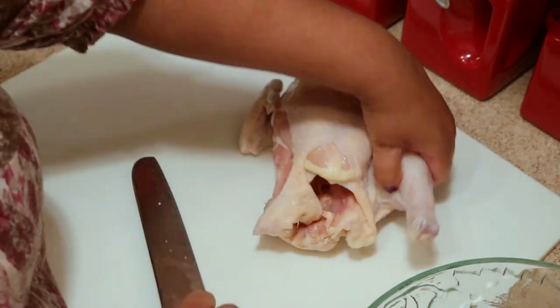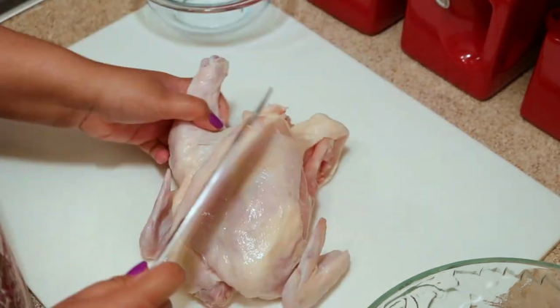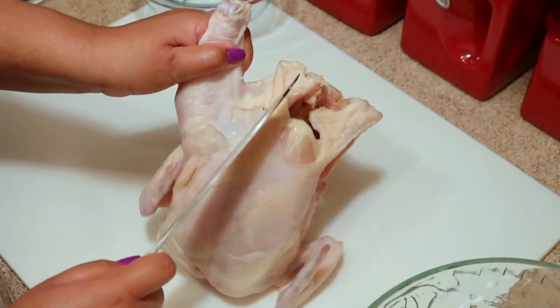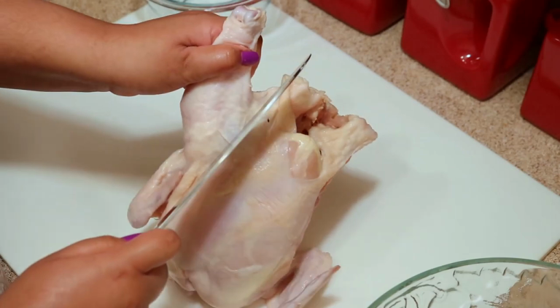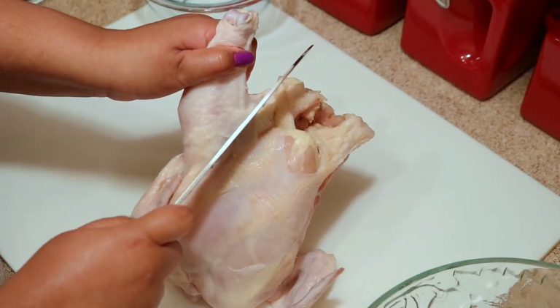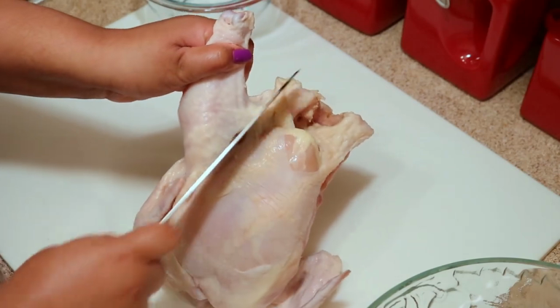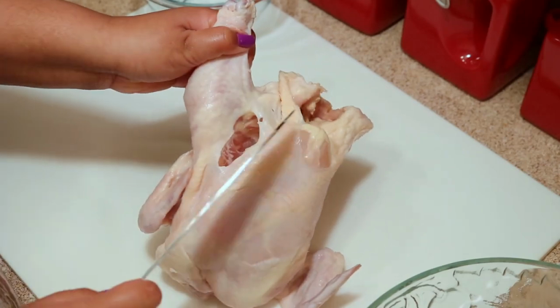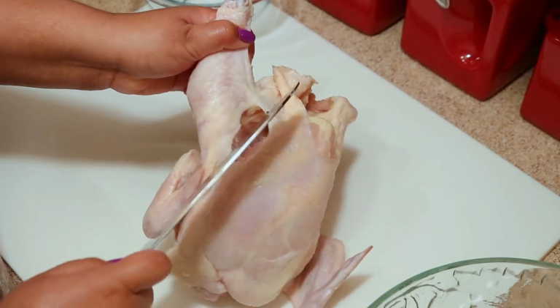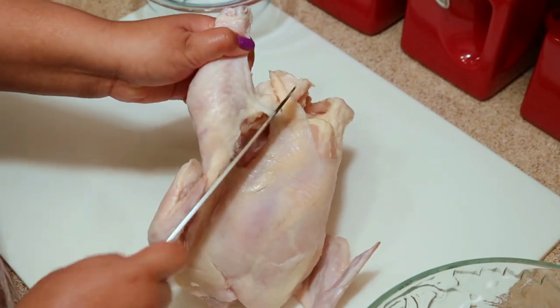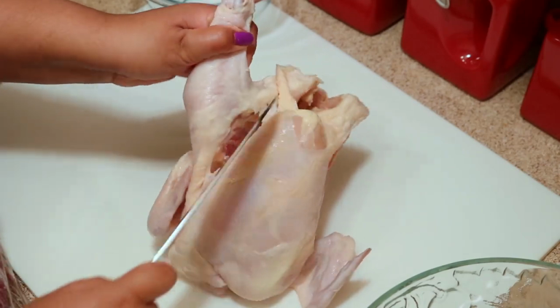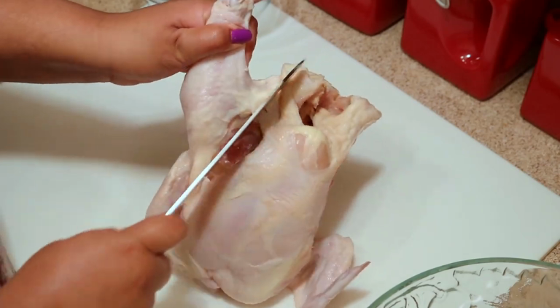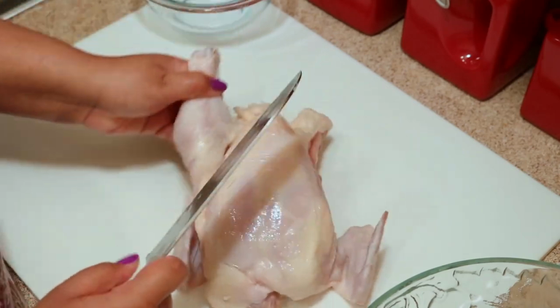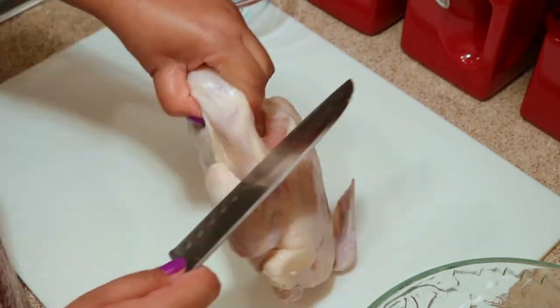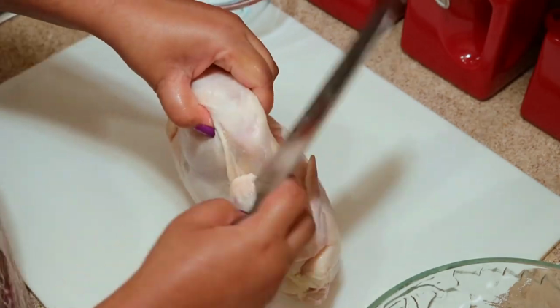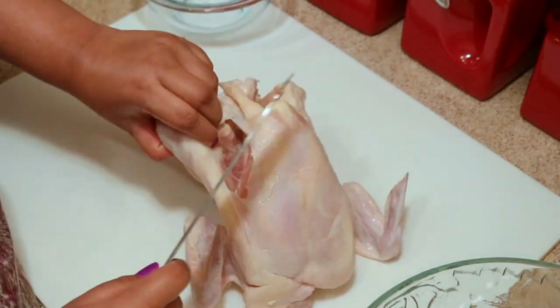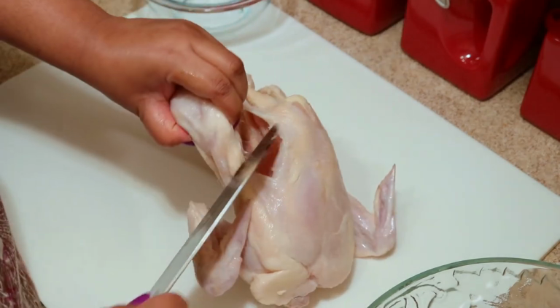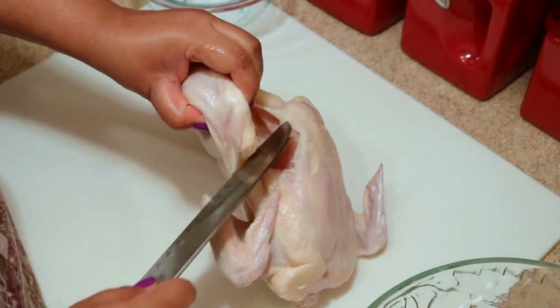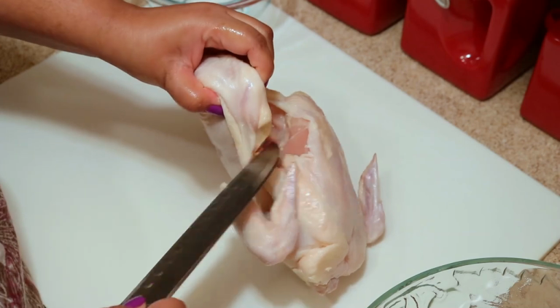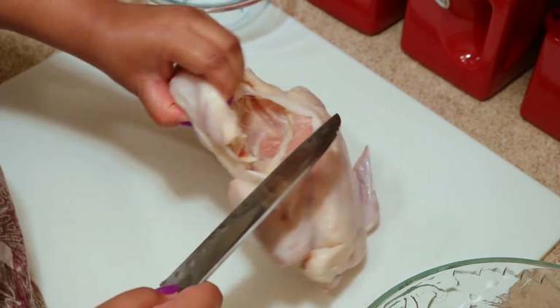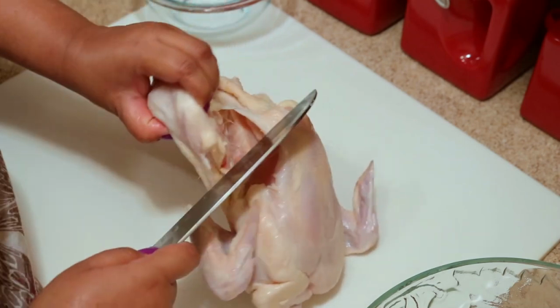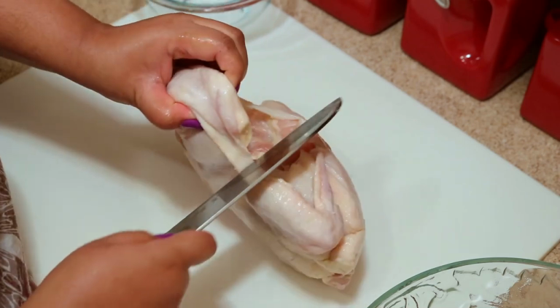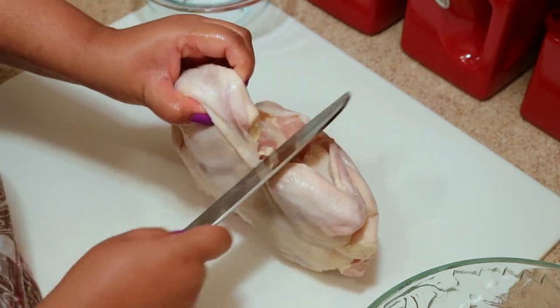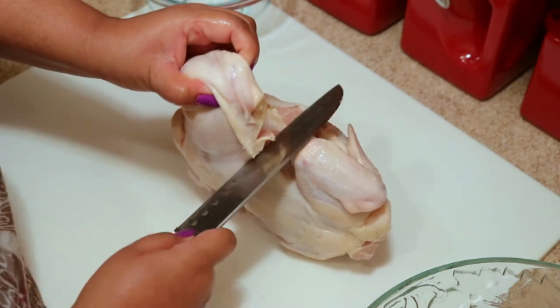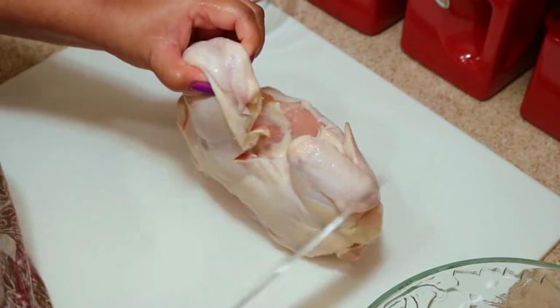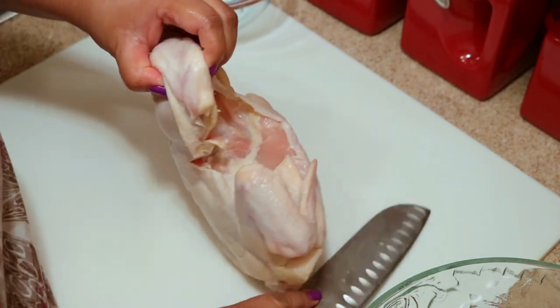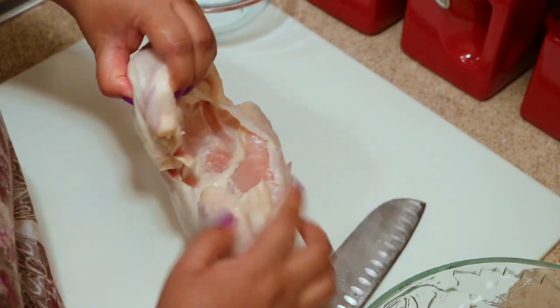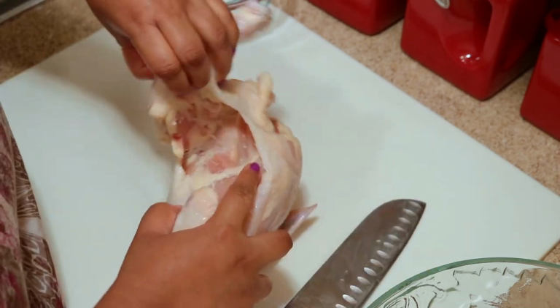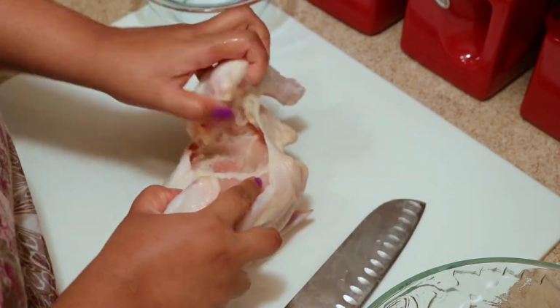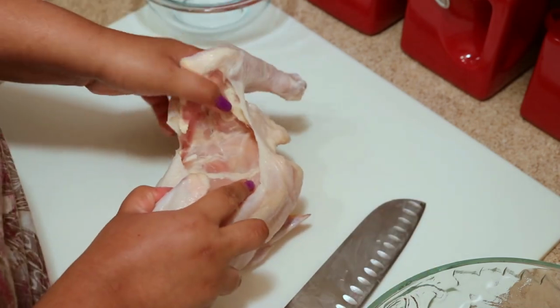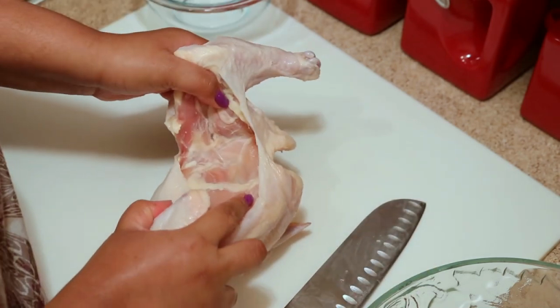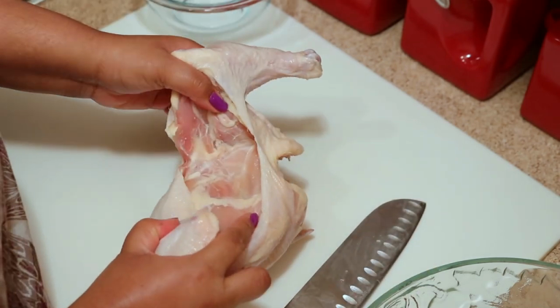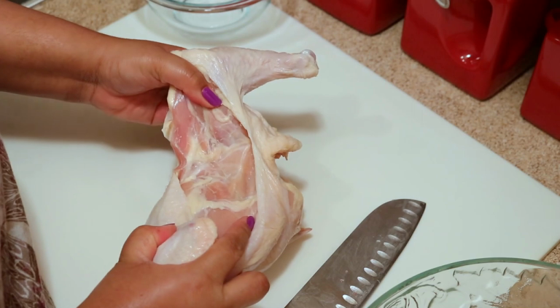Growing up in Belize, a few of the things my mom taught my sister and I when learning to cook was how to knead flour, how to cook beans, and how to cut up a chicken.